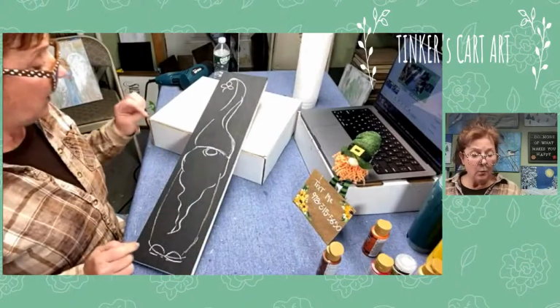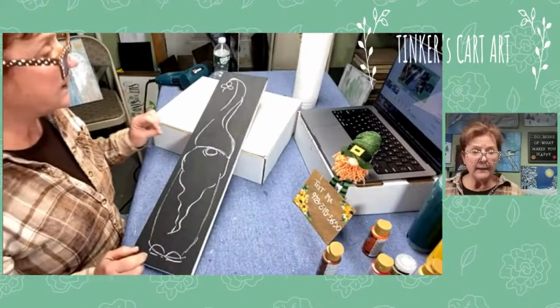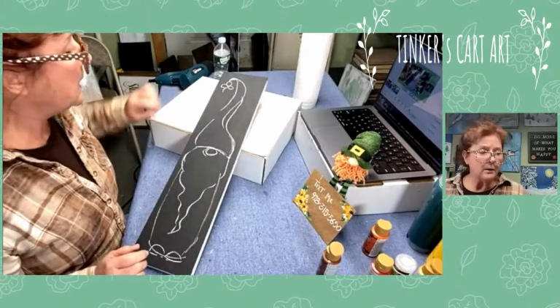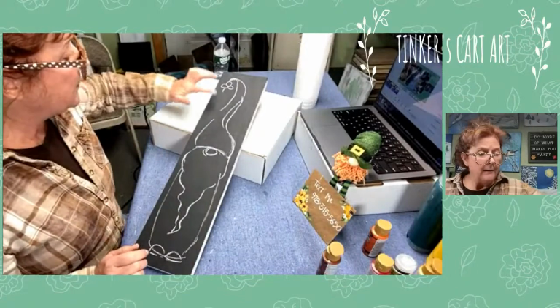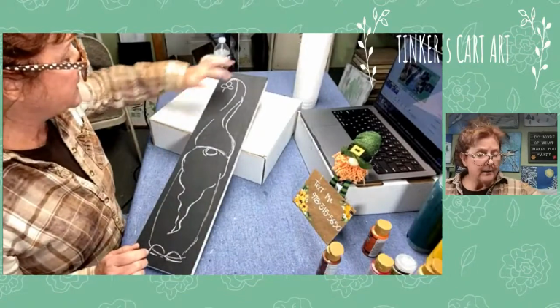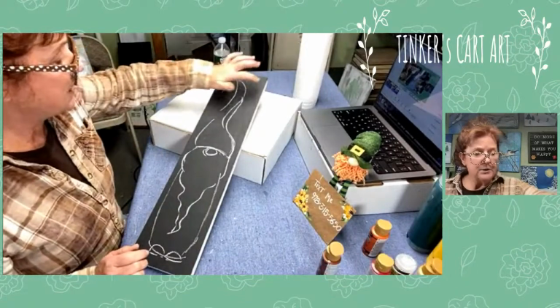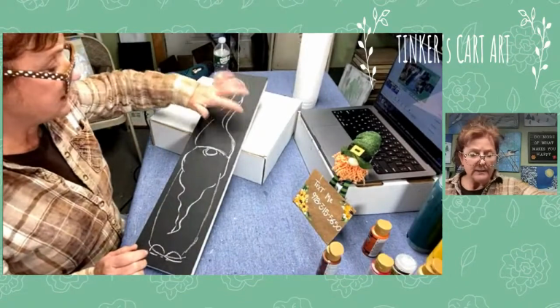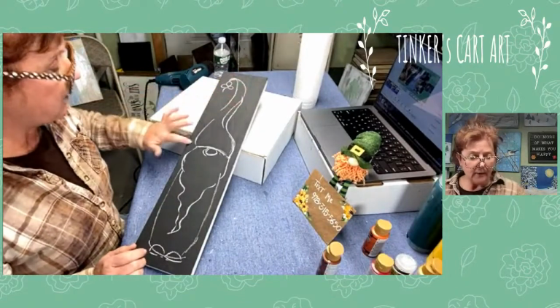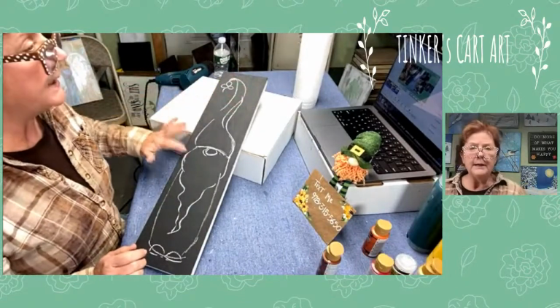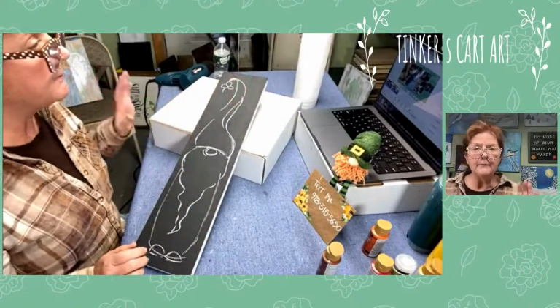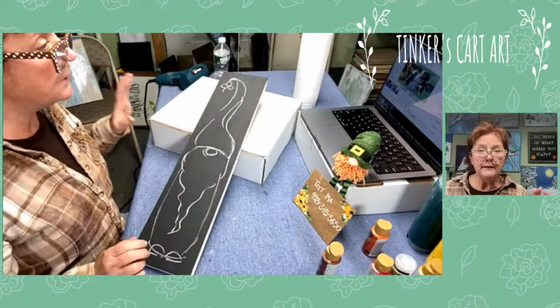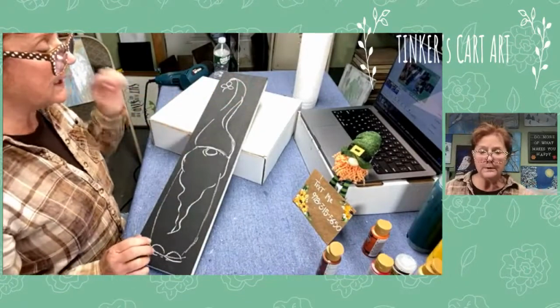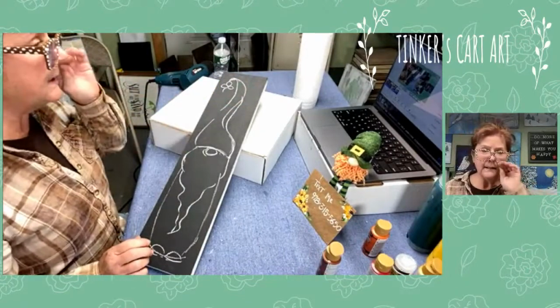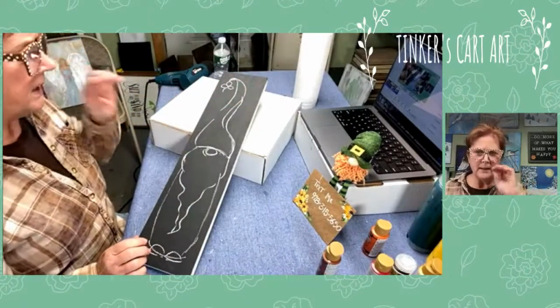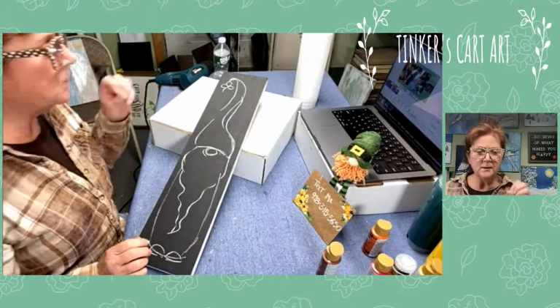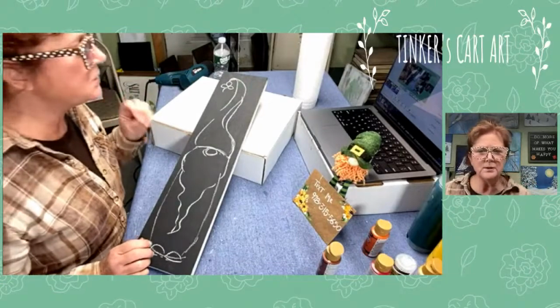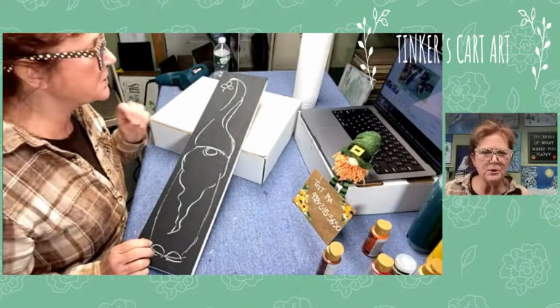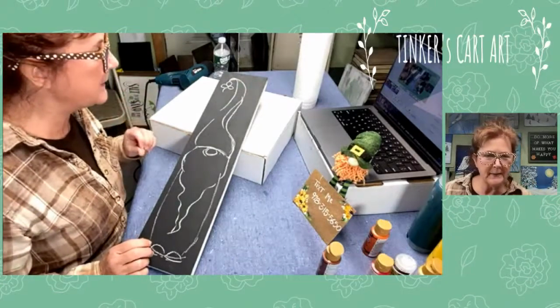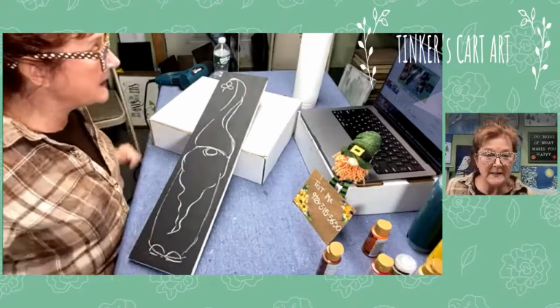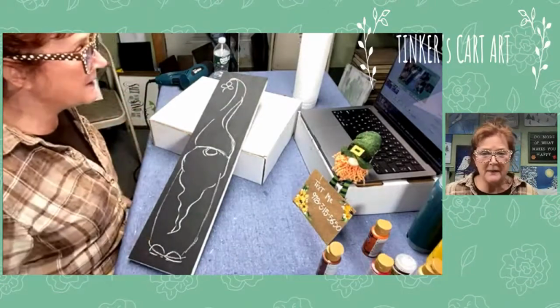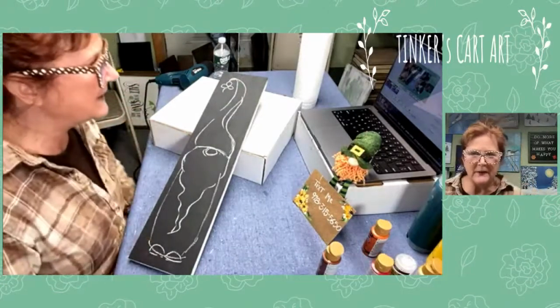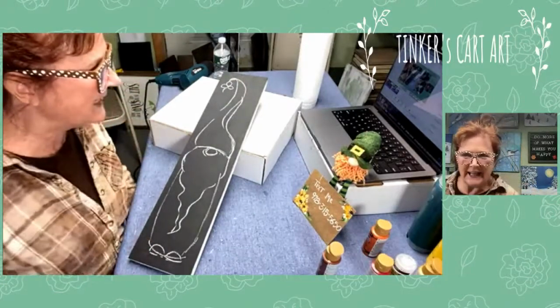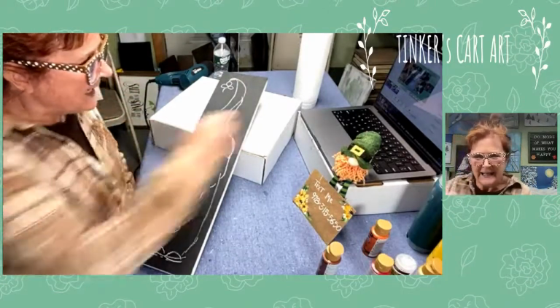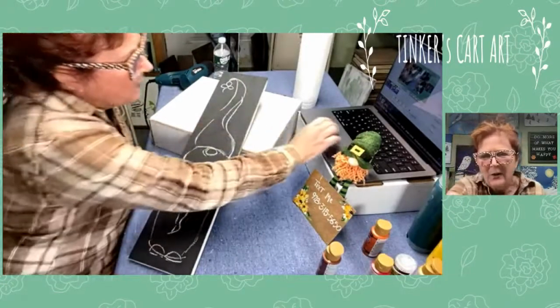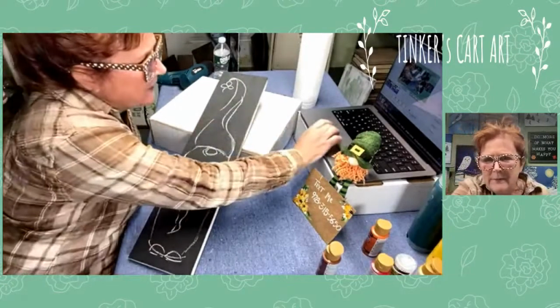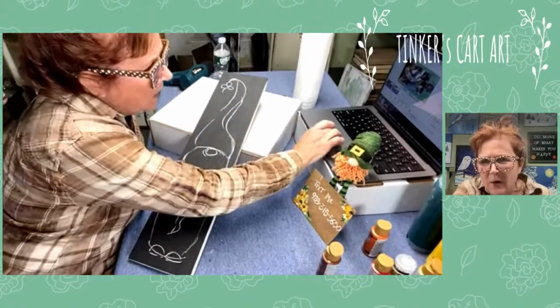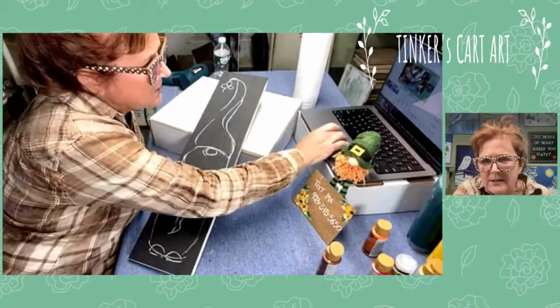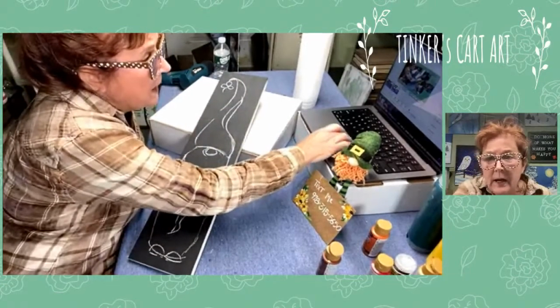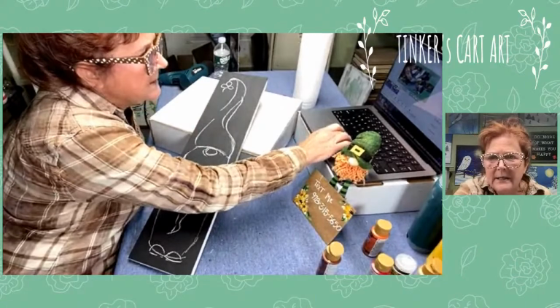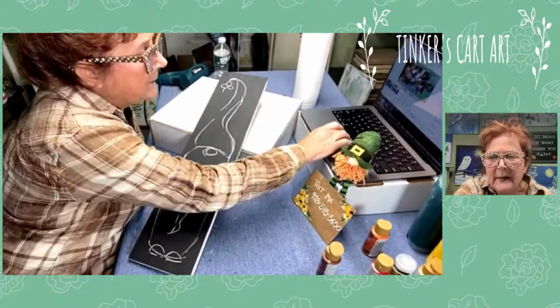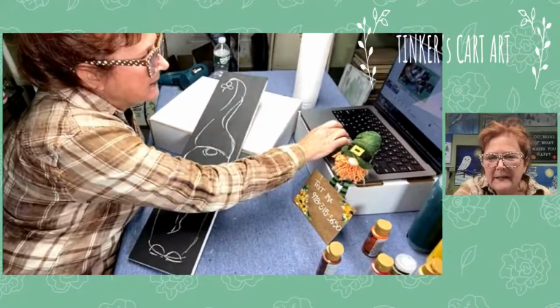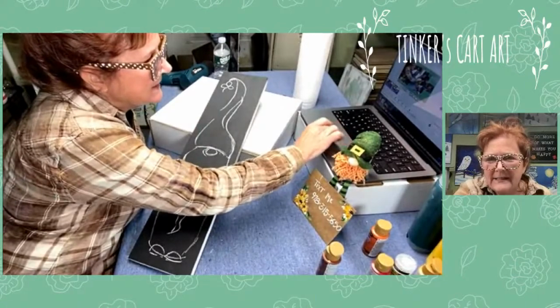When we get along I'm going to paint some shamrocks in the background. I have a really cool technique to paint little one-stroke shamrocks that I think you're going to like.